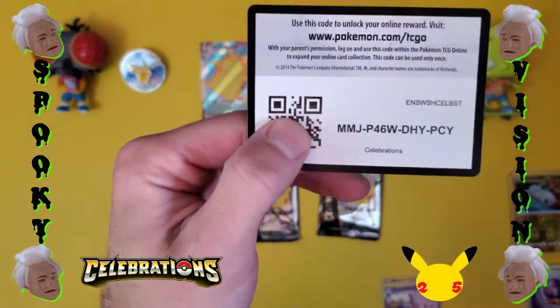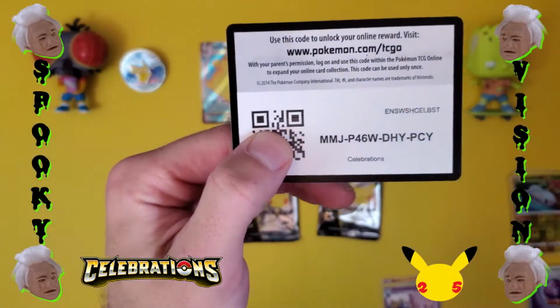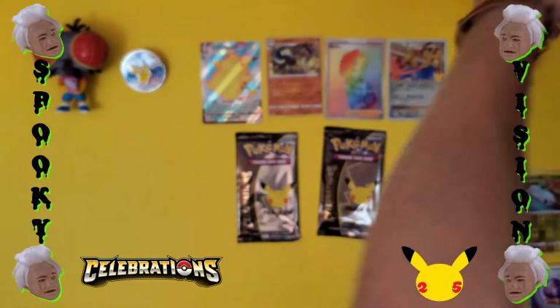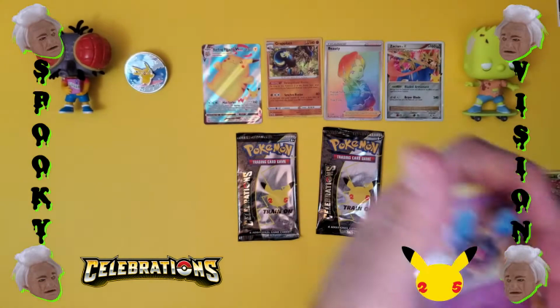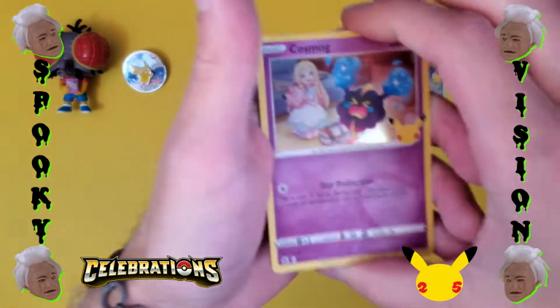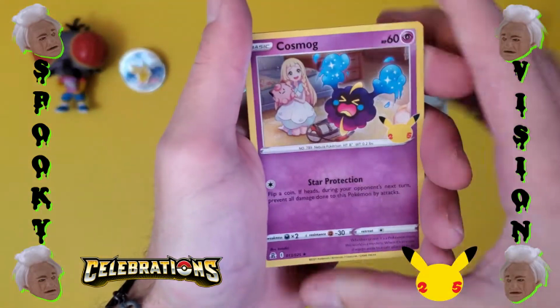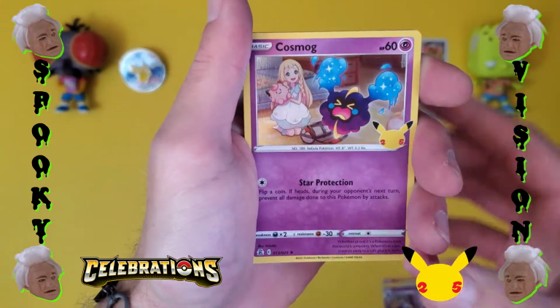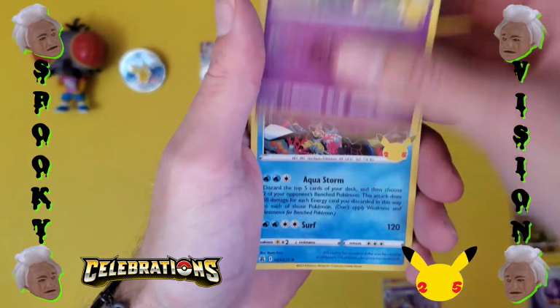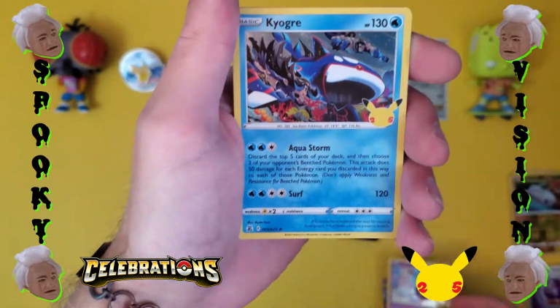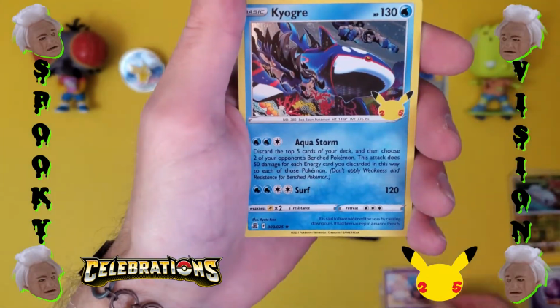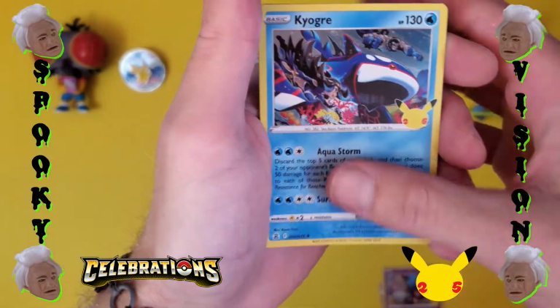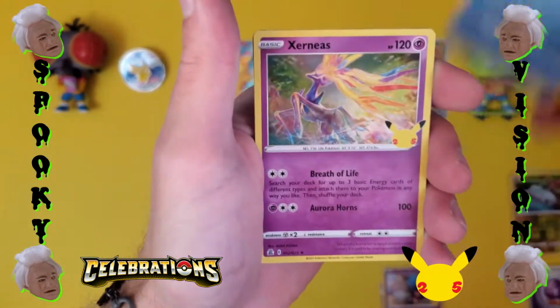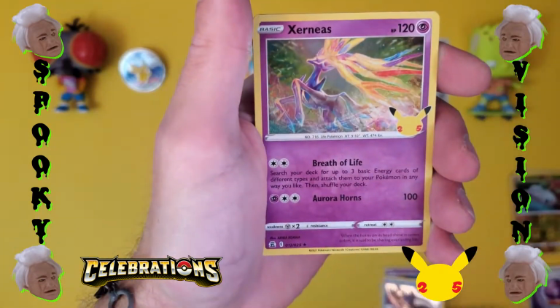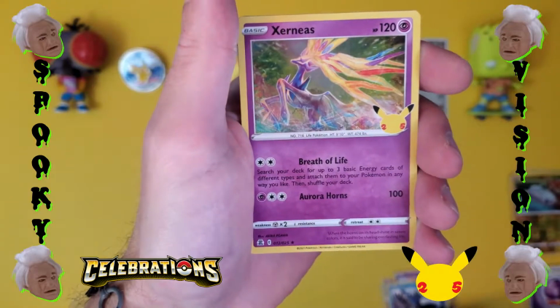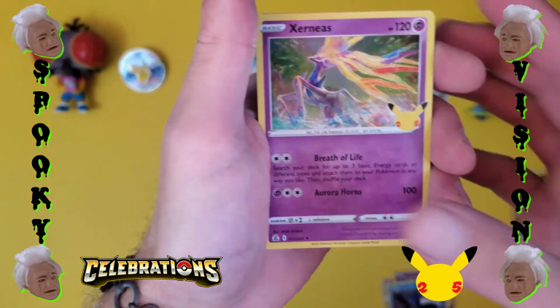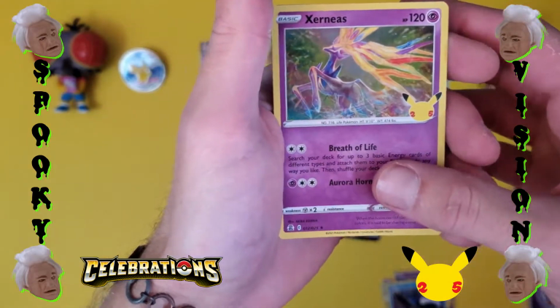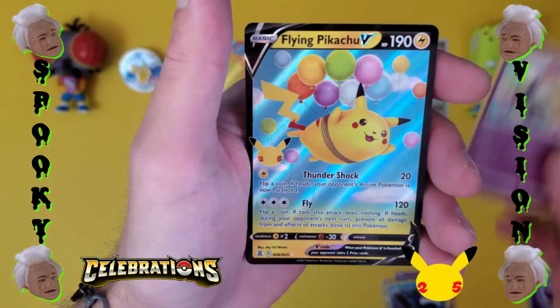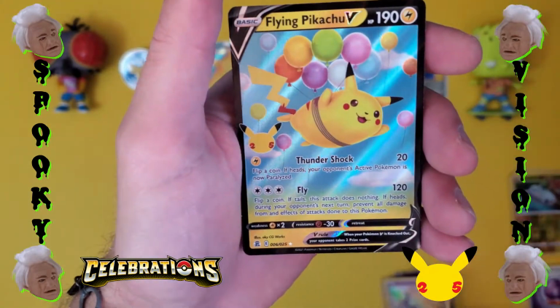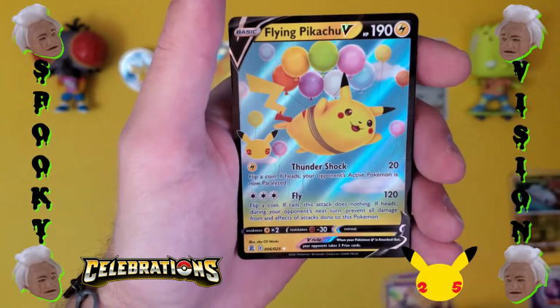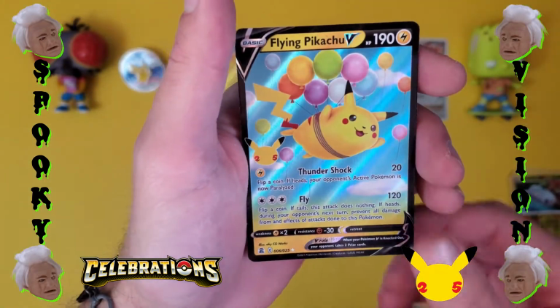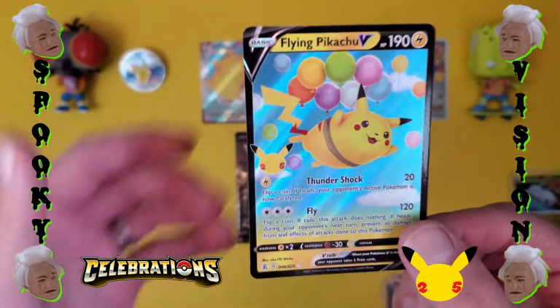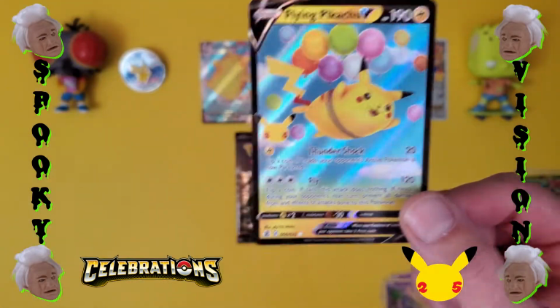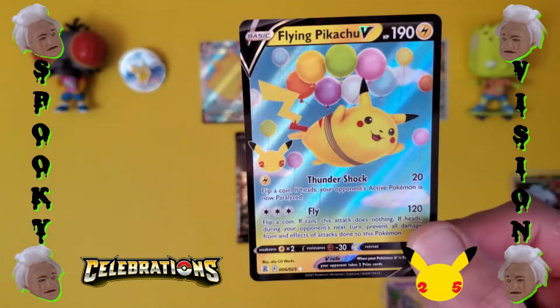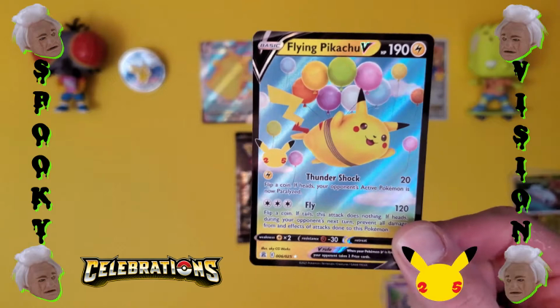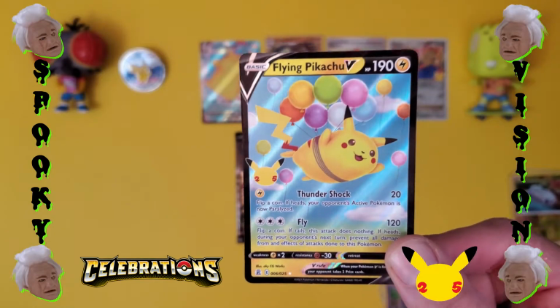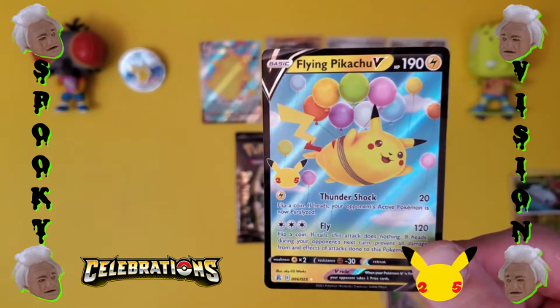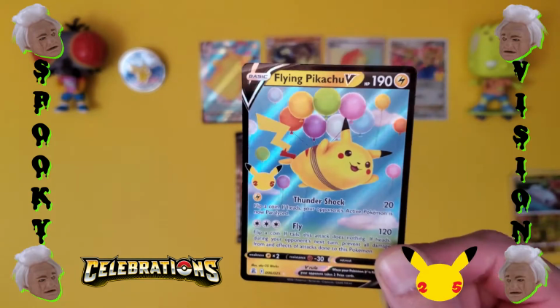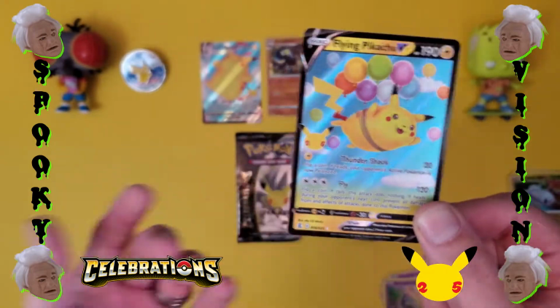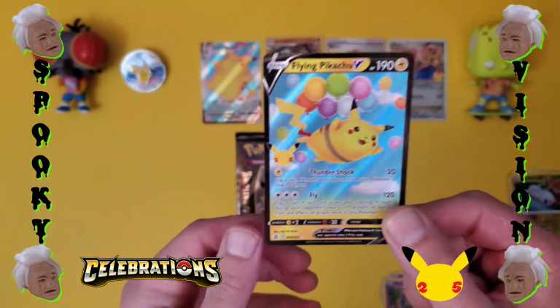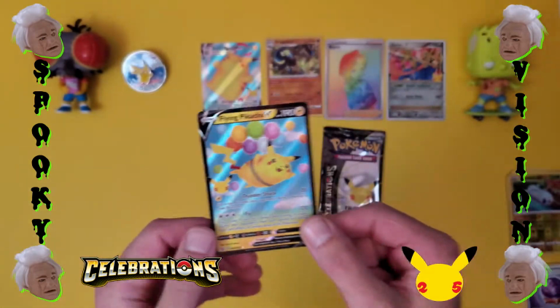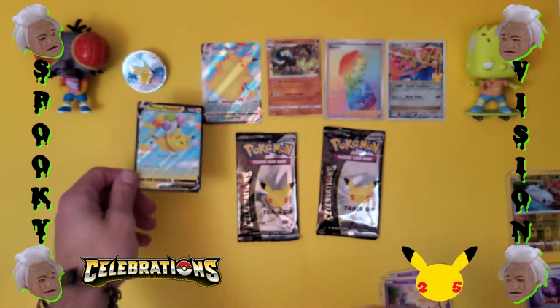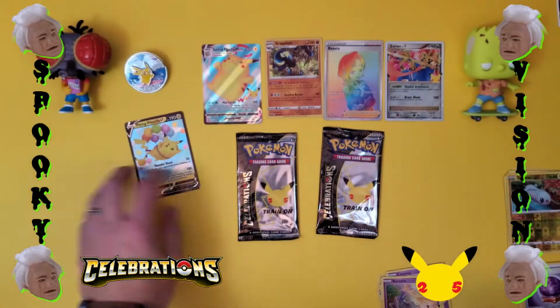Code card. We got Cosmog, we got Kyogre, Xerneas, and Flying Pikachu V. I think I pulled Flying Pikachu in the Elite Trainer, but I'm always happy for another Pikachu card.